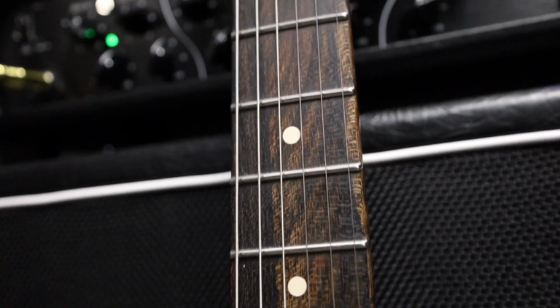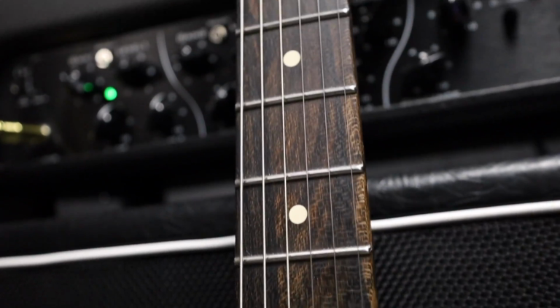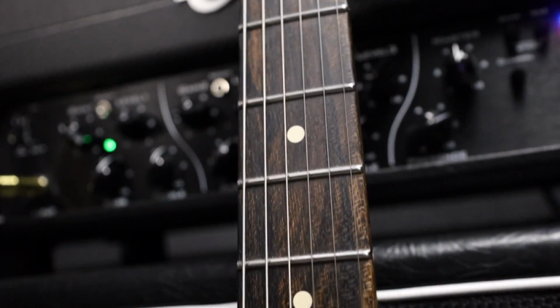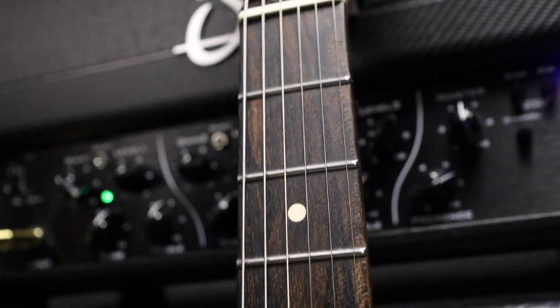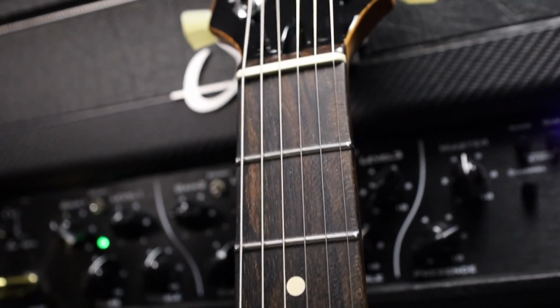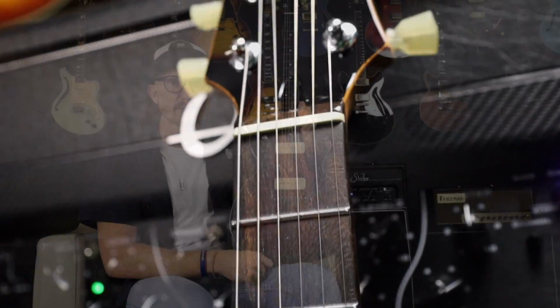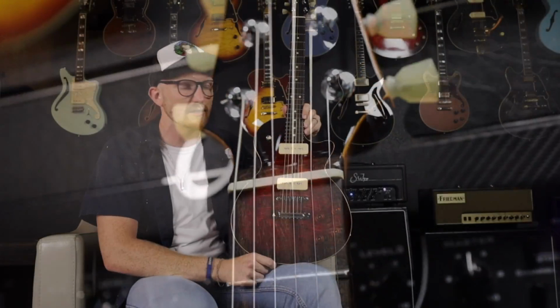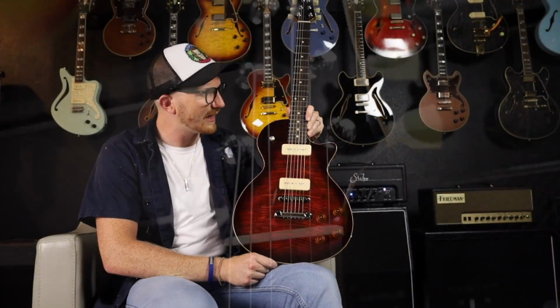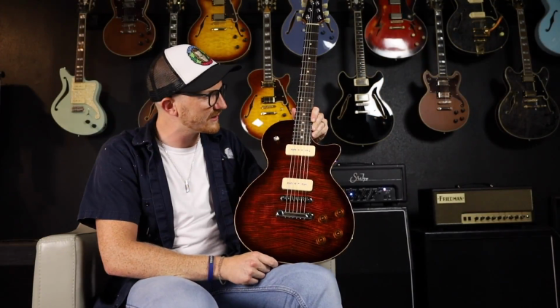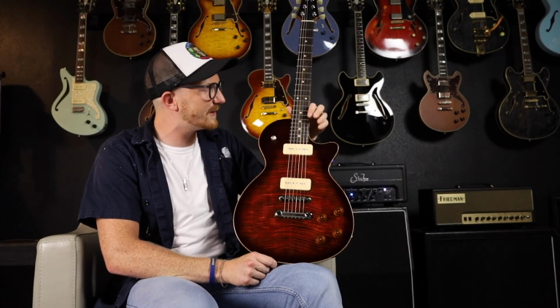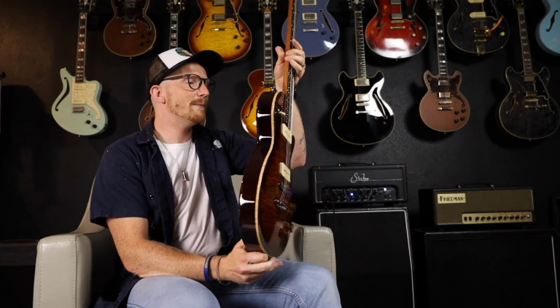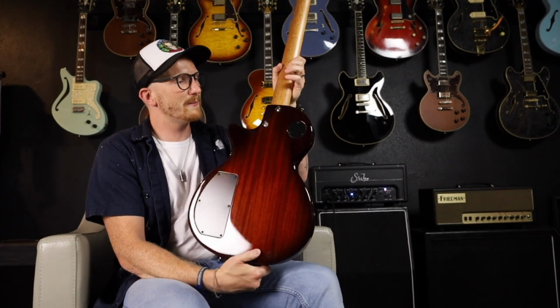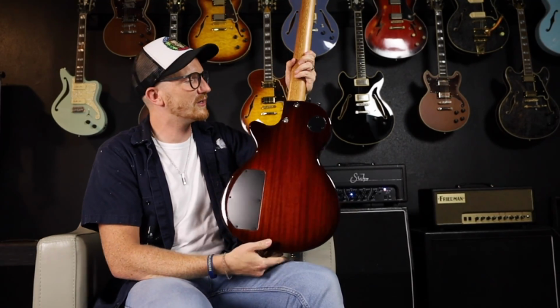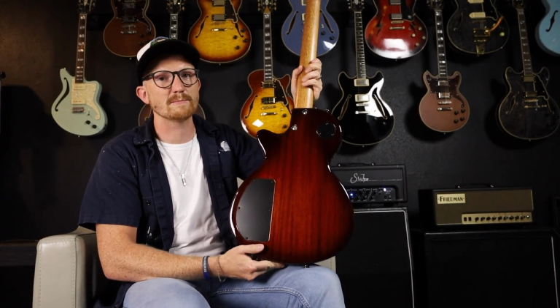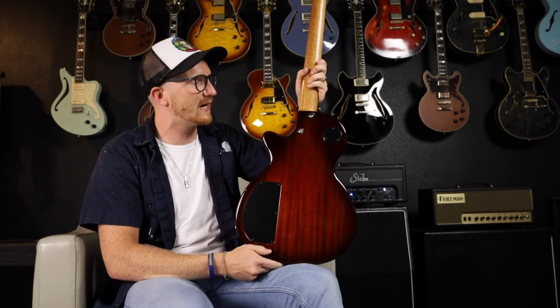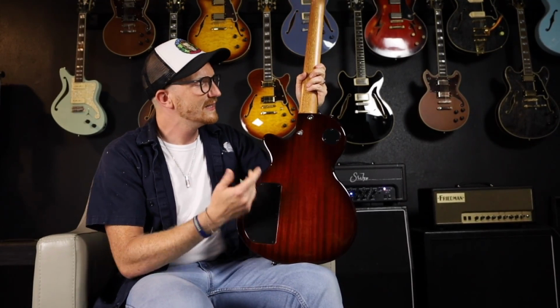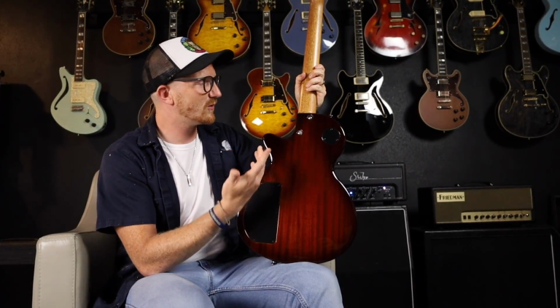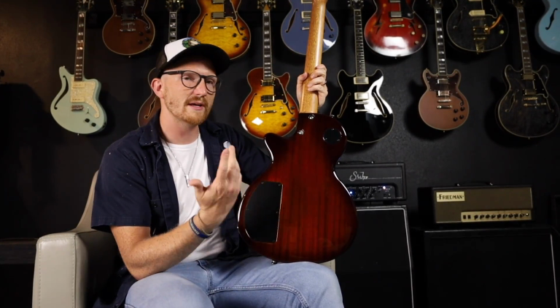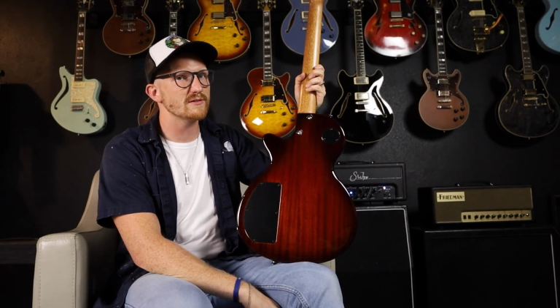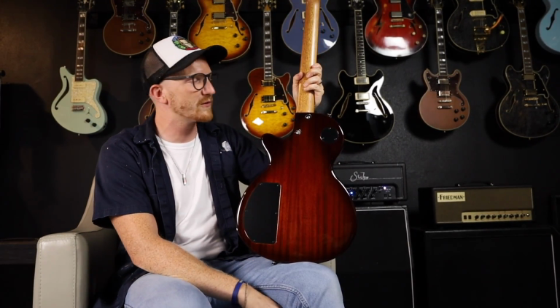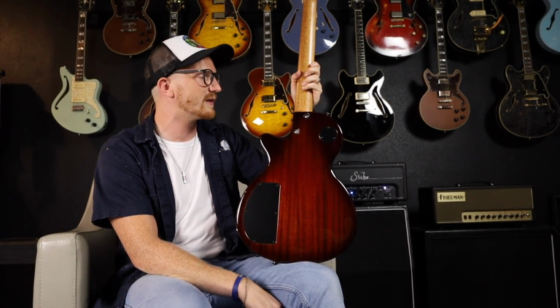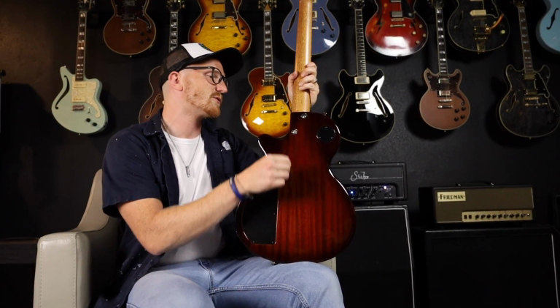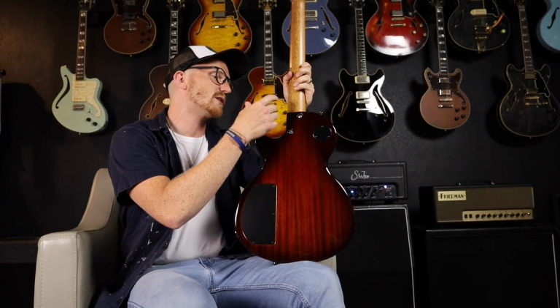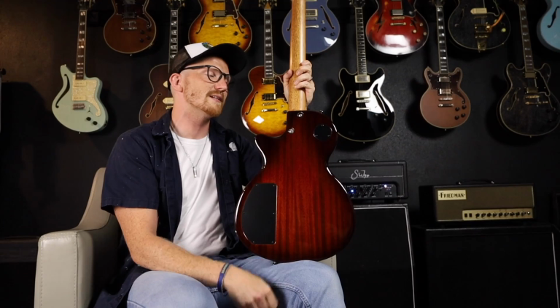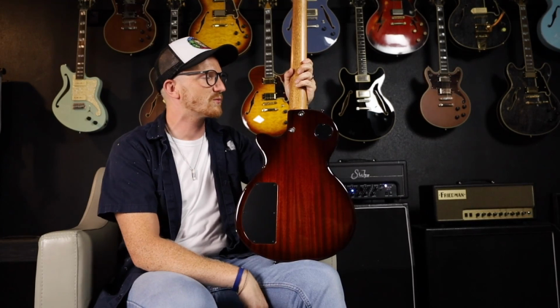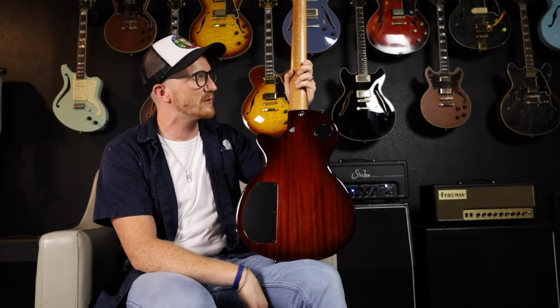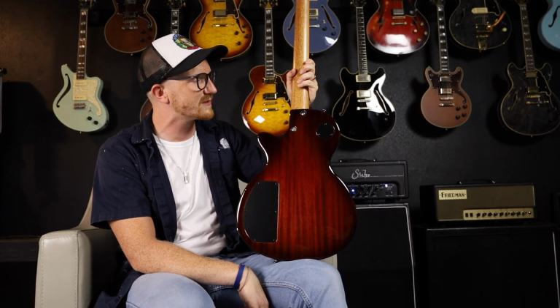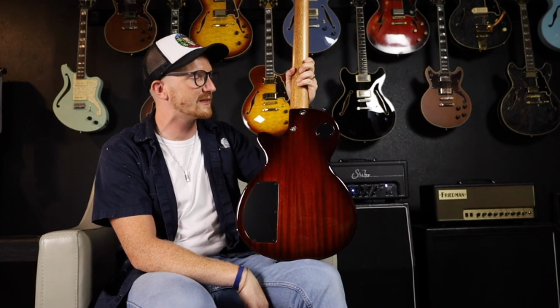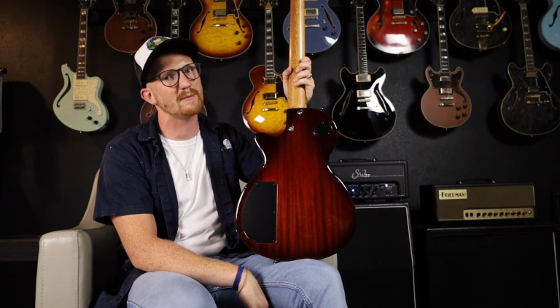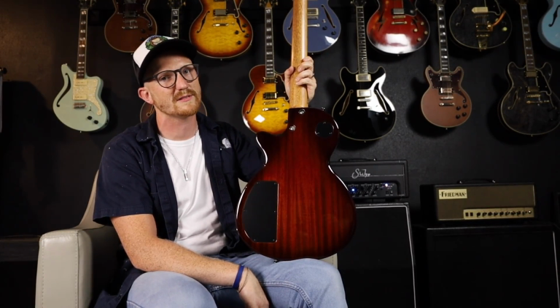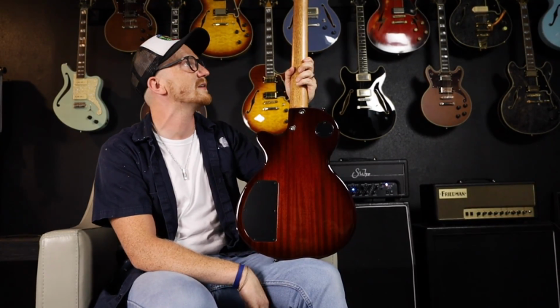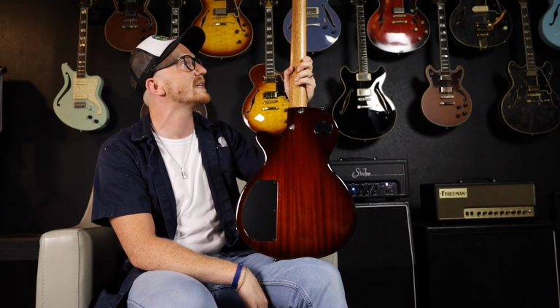Mahogany neck, mahogany body — pretty typical on a single cut — but on the back it's a bolt-on, so Tom Anderson is known for their neck construction and it is just one of the most solid and stable systems that you can get.